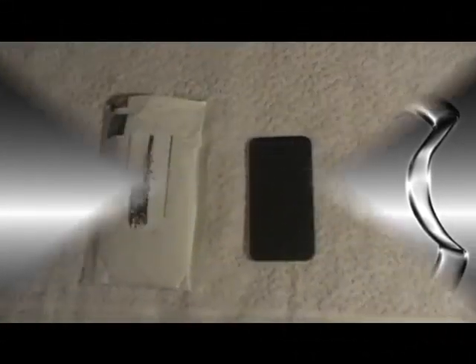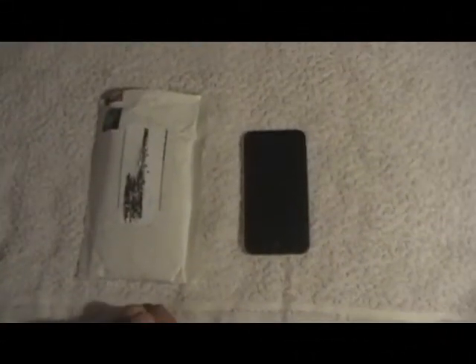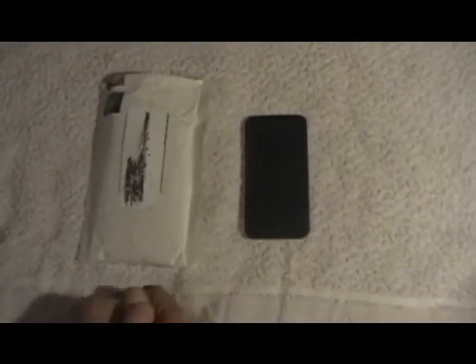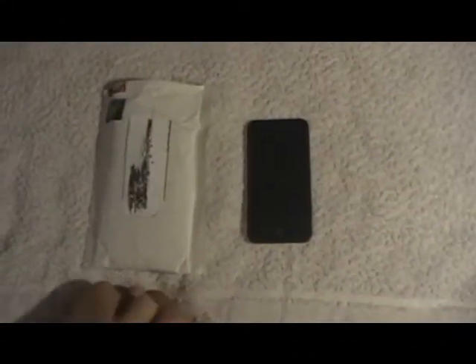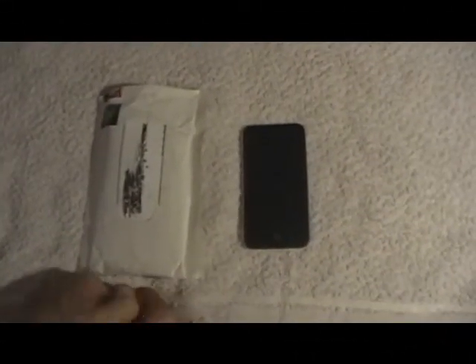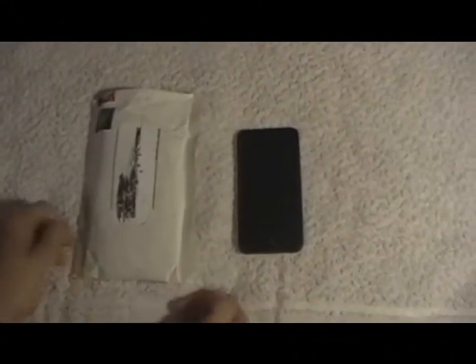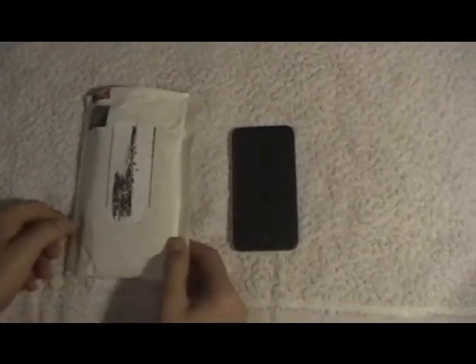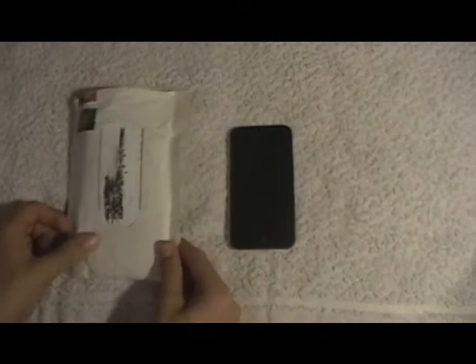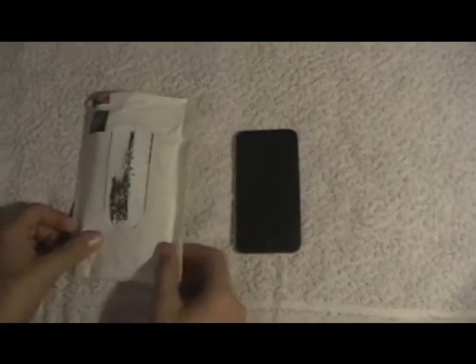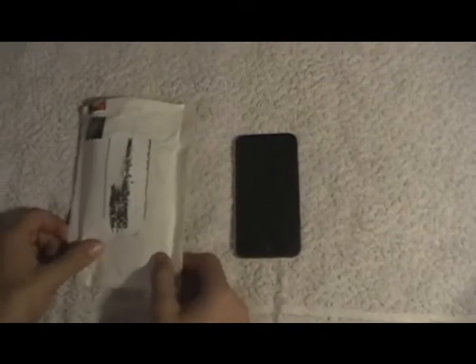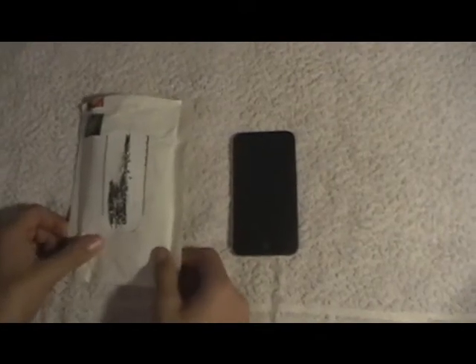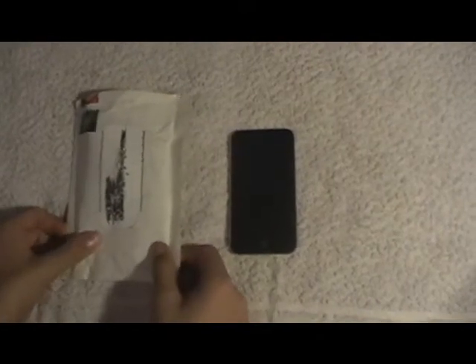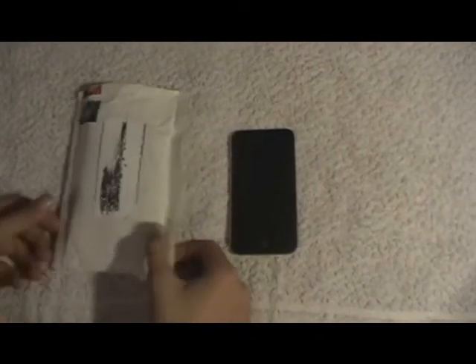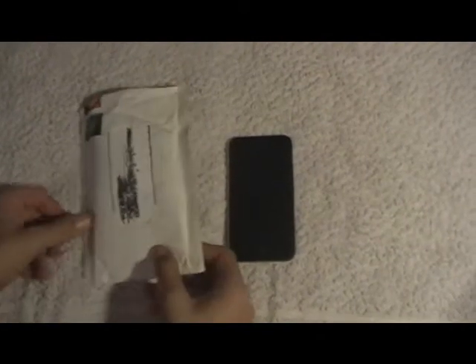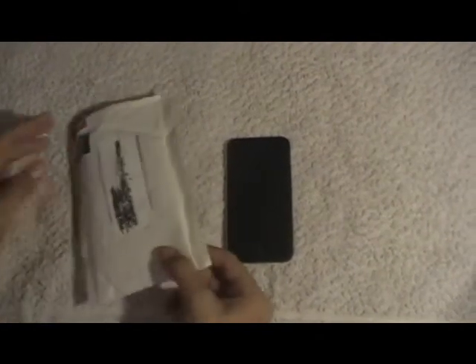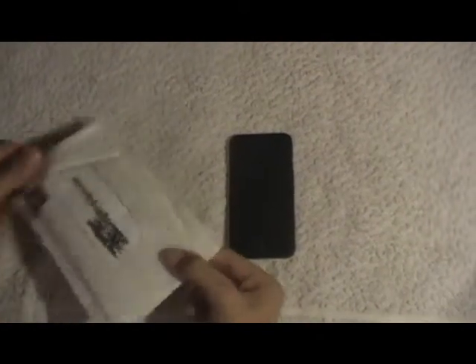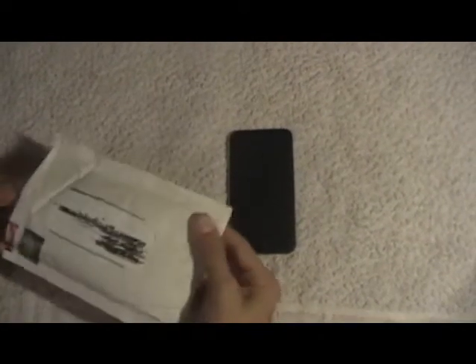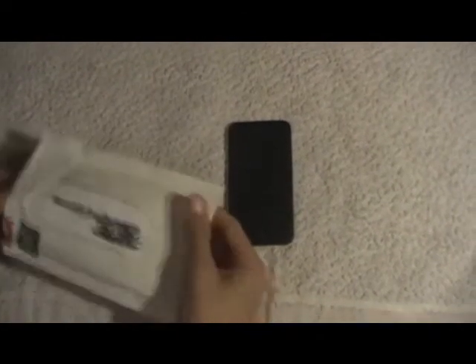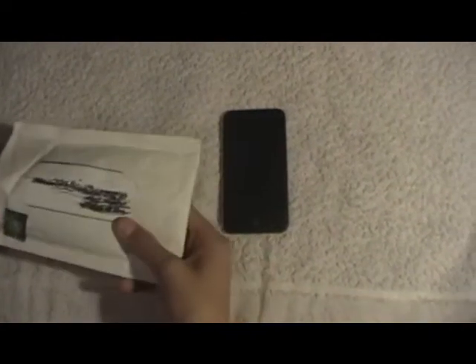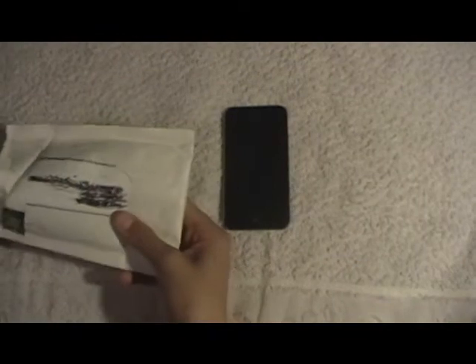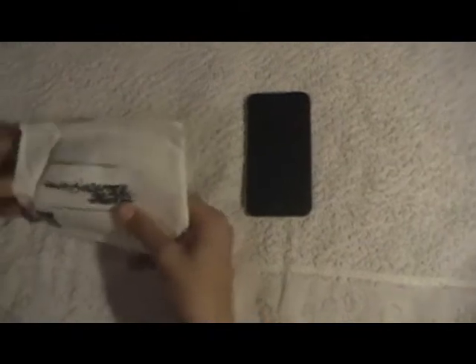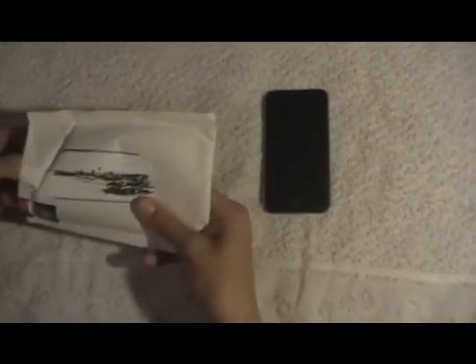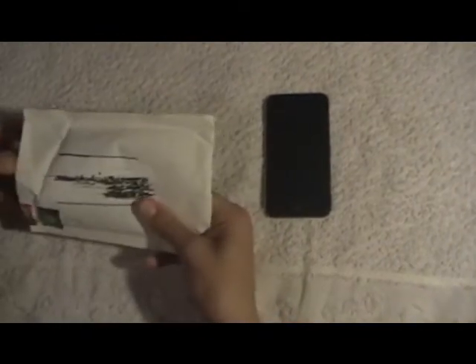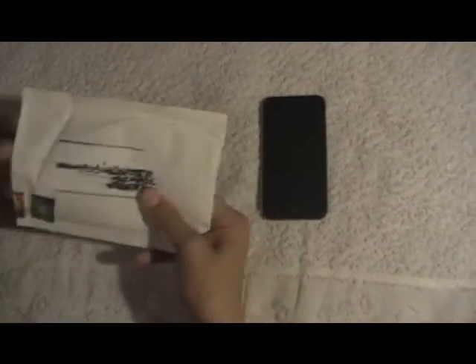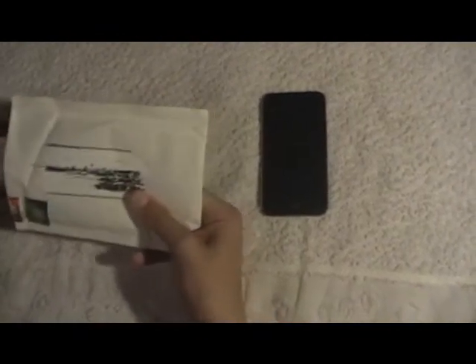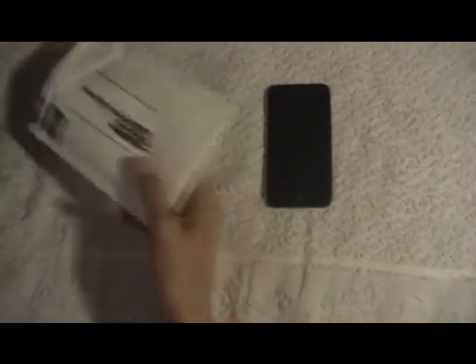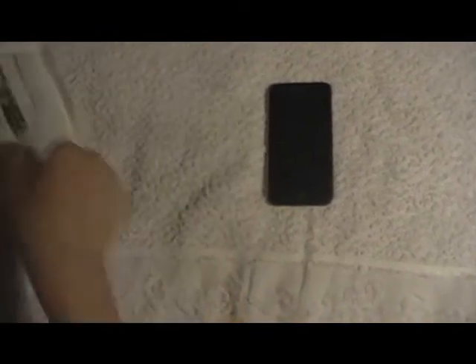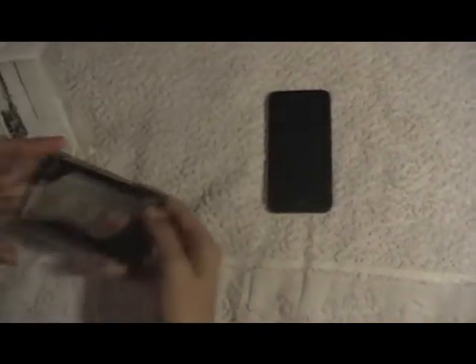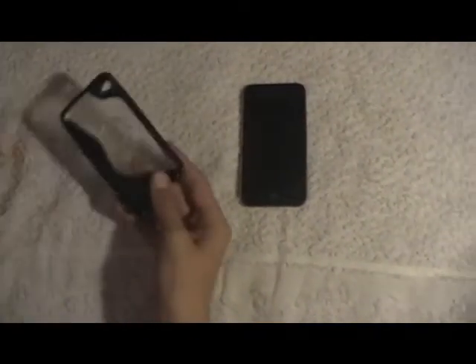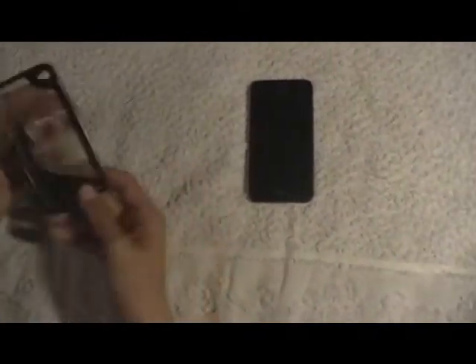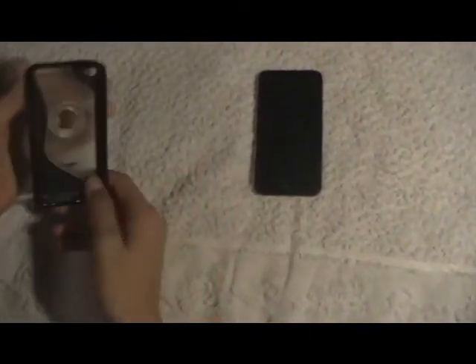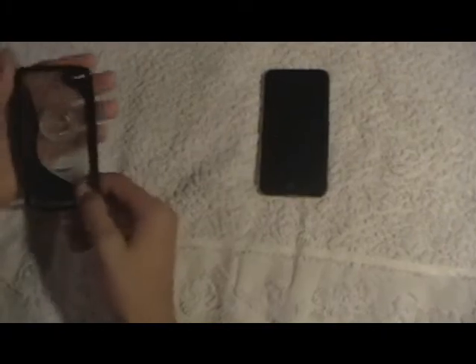Hi guys, this is iTechMan996 here. I just got my Curve Hybrid iPod Touch case here today. It's for iPod Touch's full generation, and basically let's just have a look around the case.